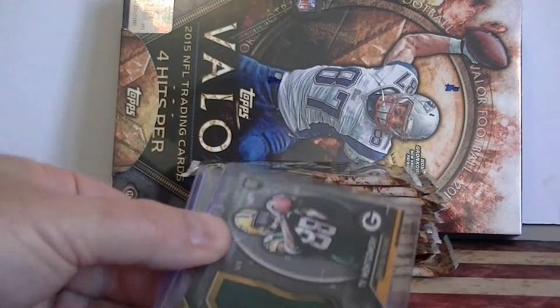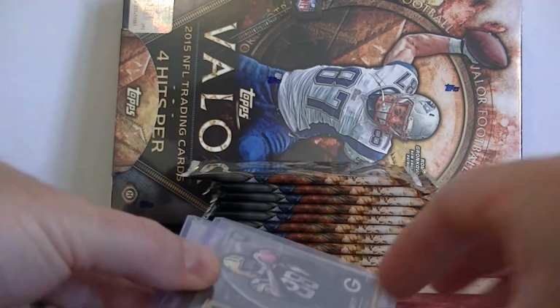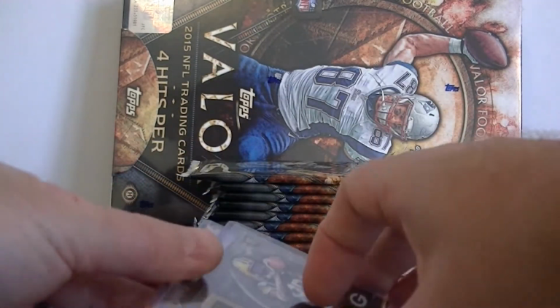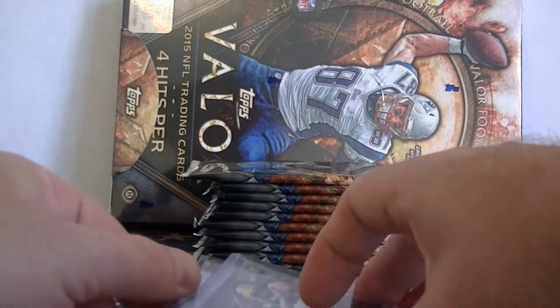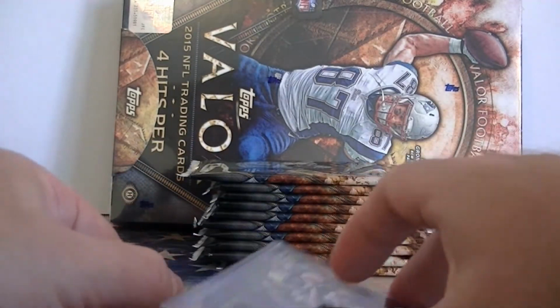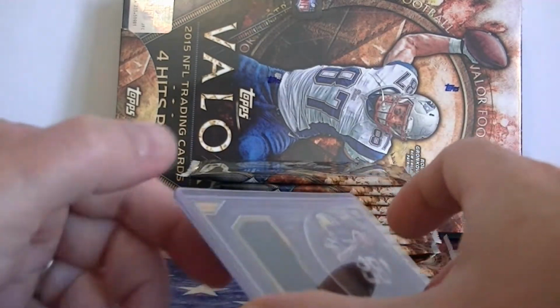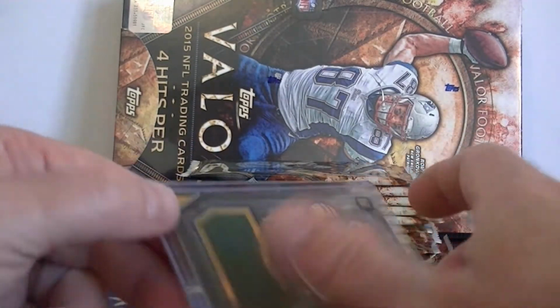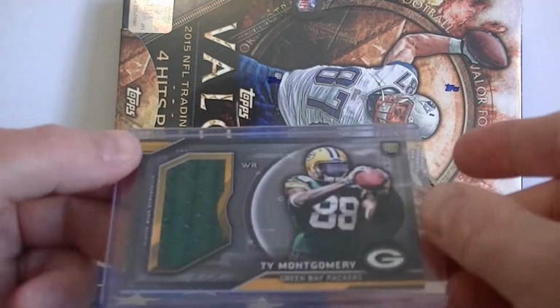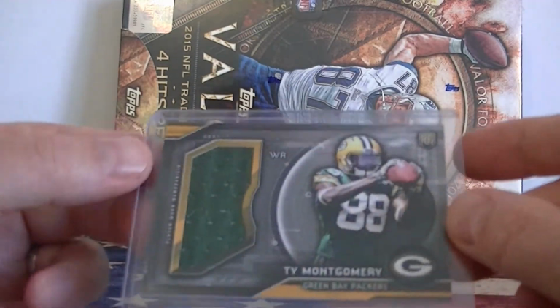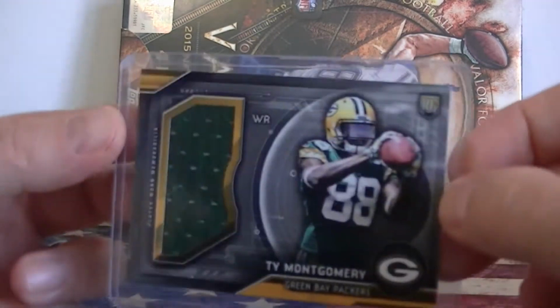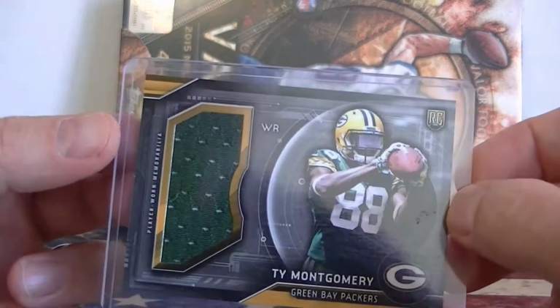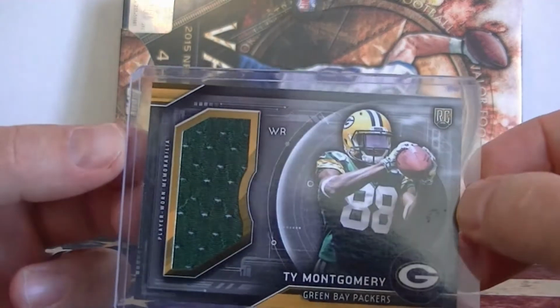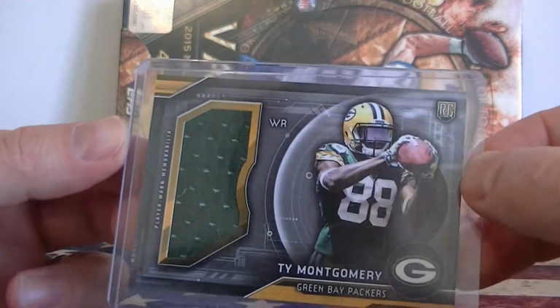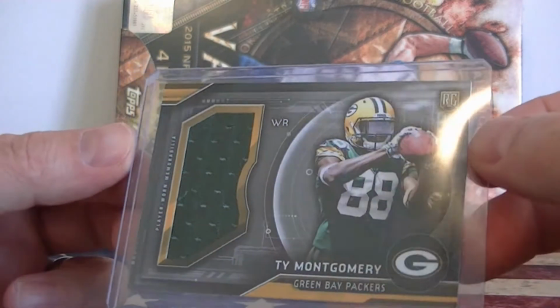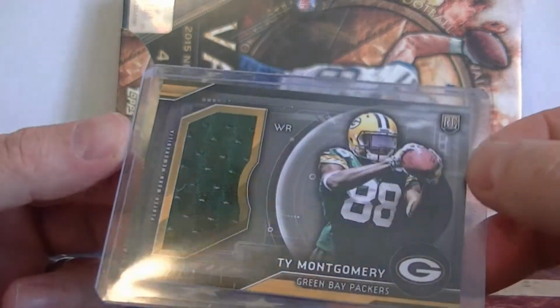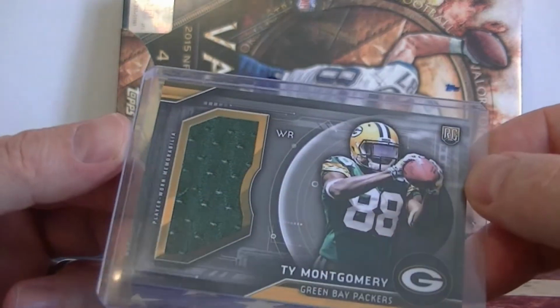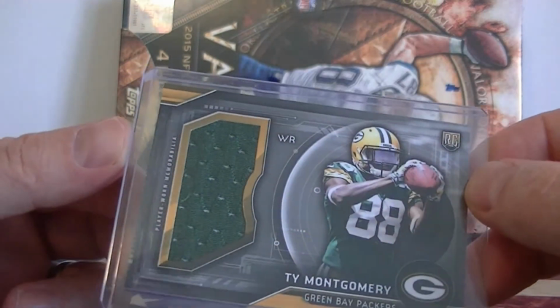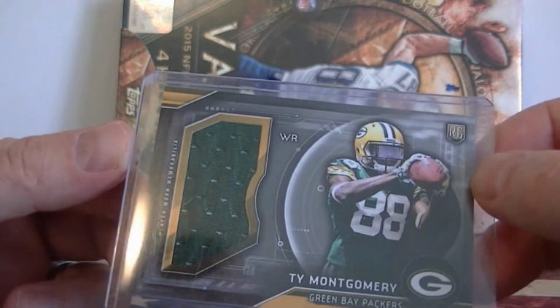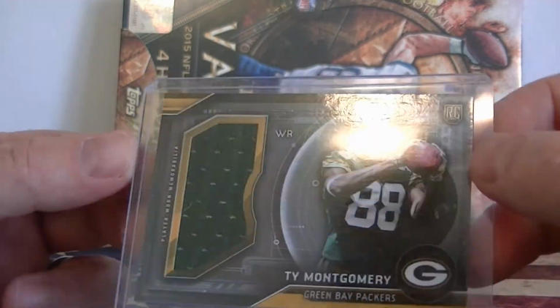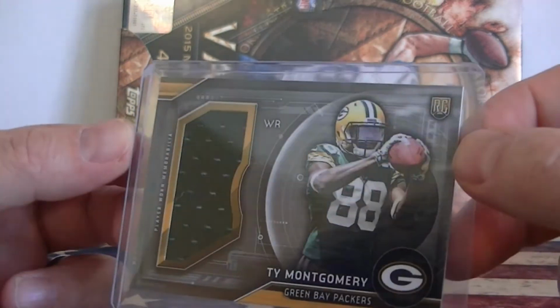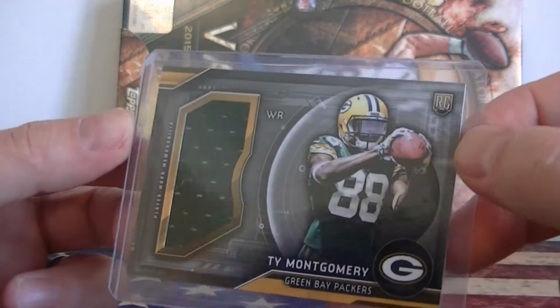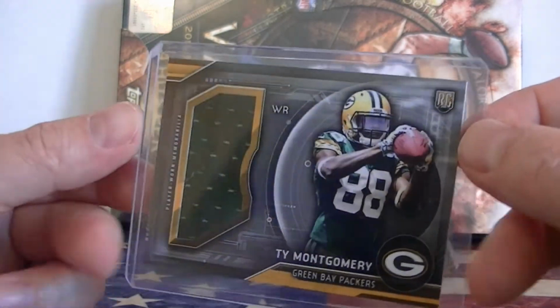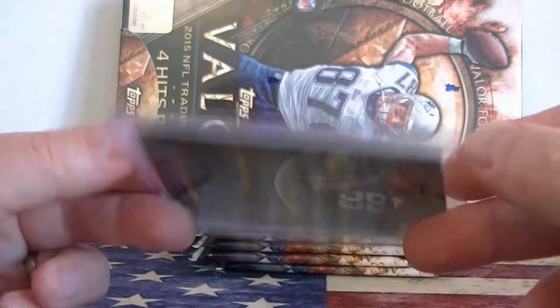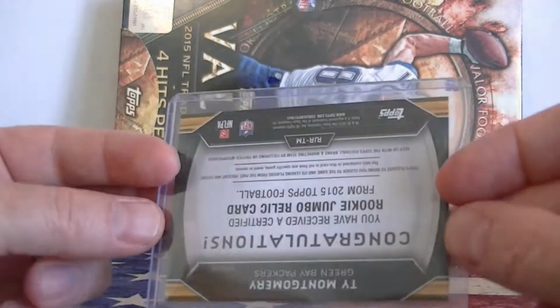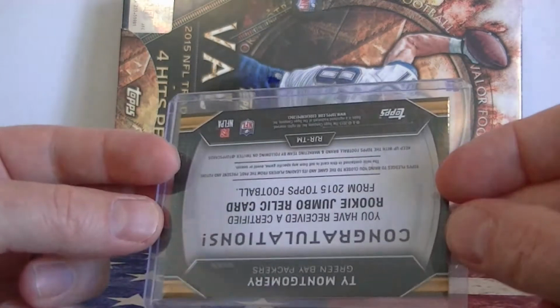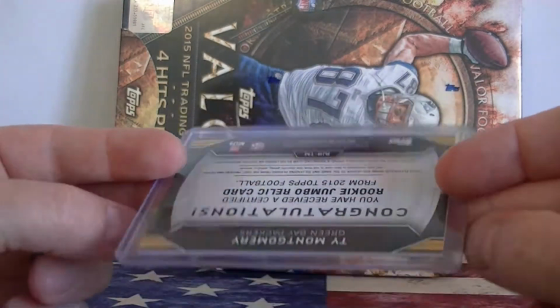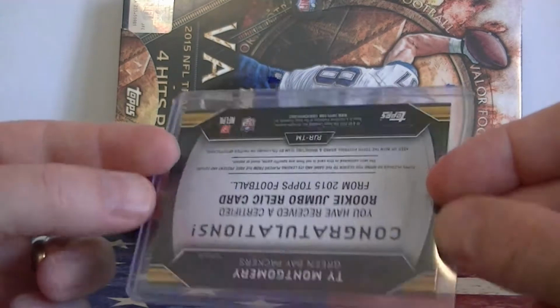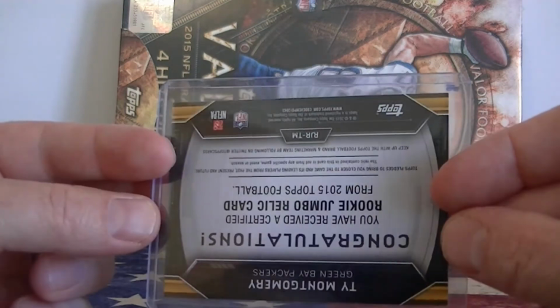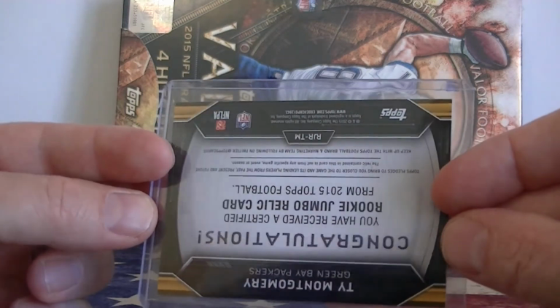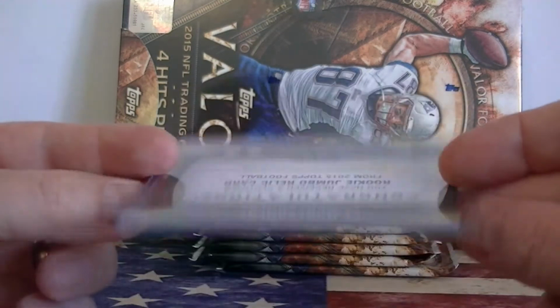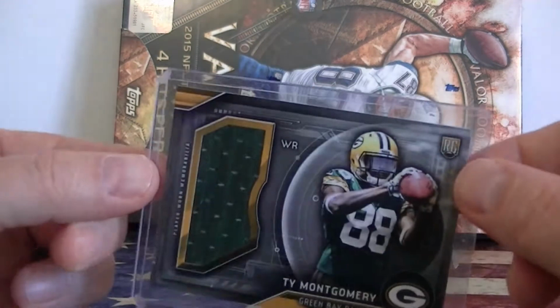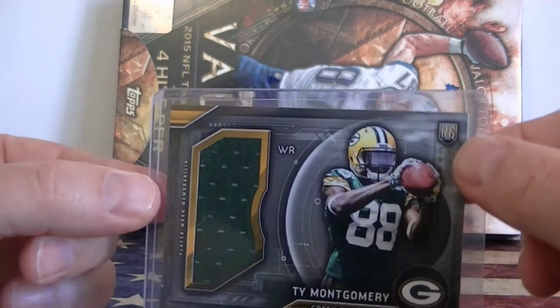And your first hit — we got a Ty Montgomery jersey piece, rookie from Topps, 2015 Topps.